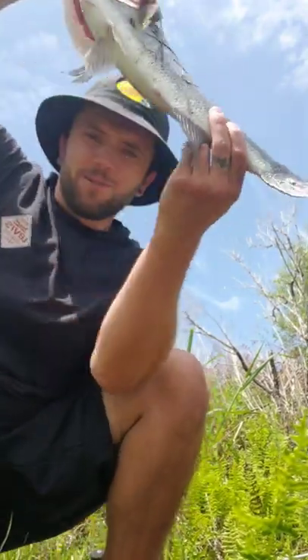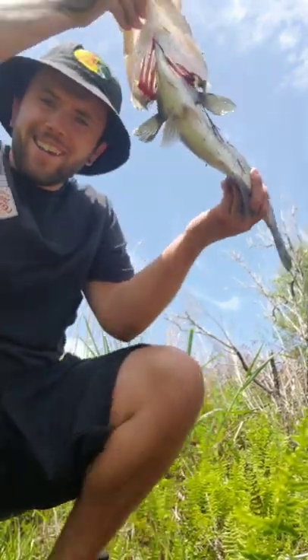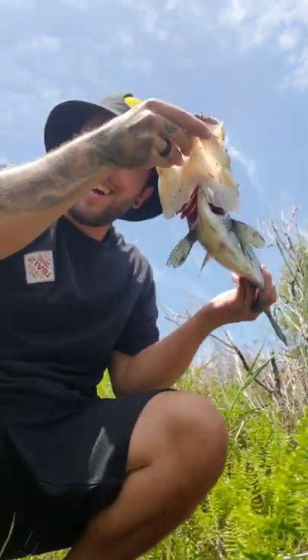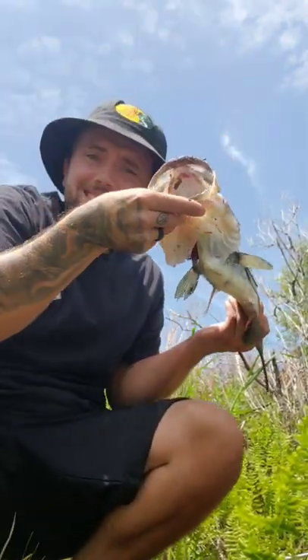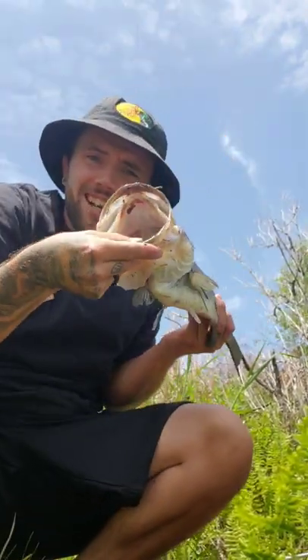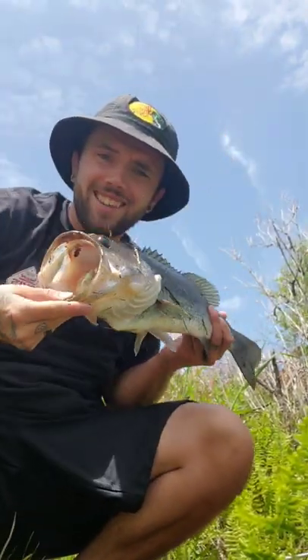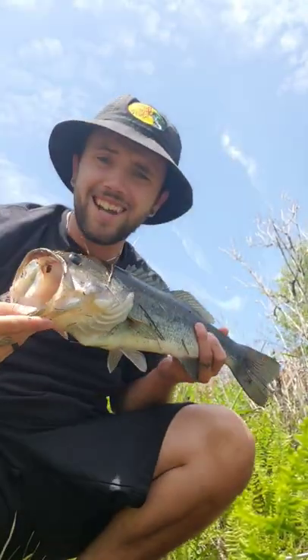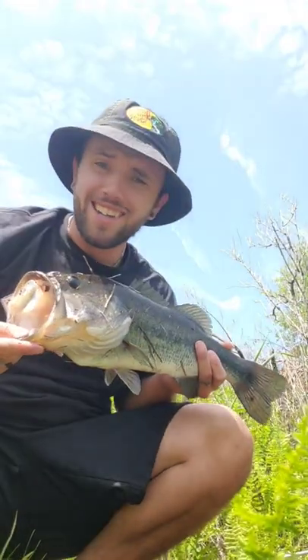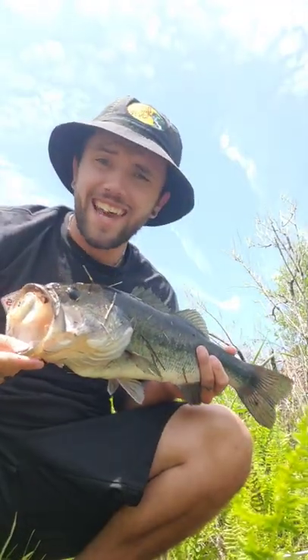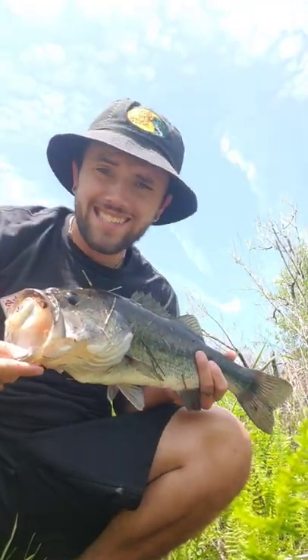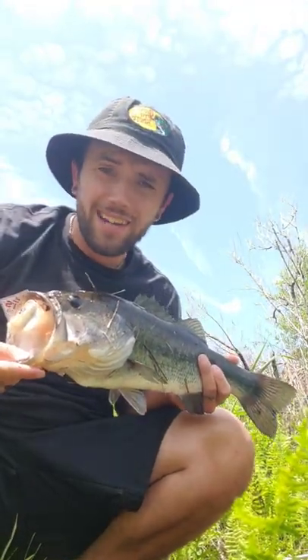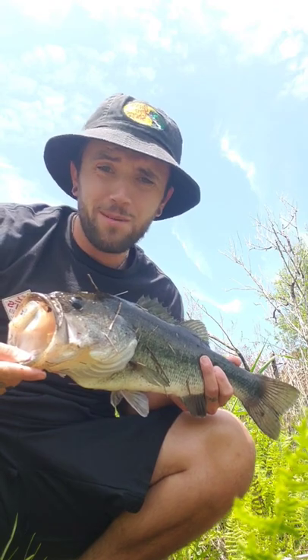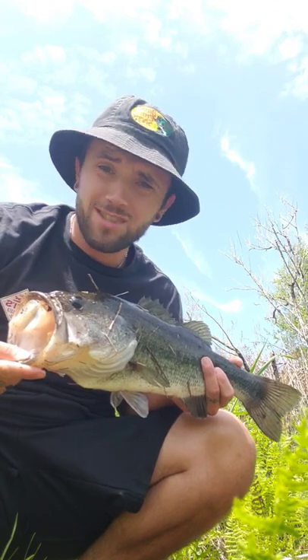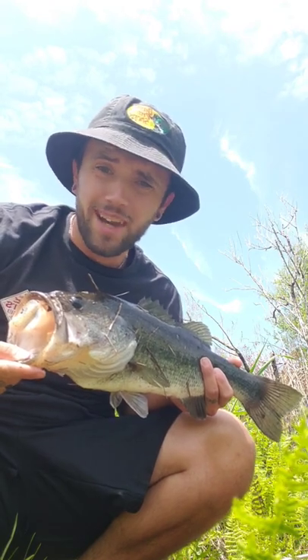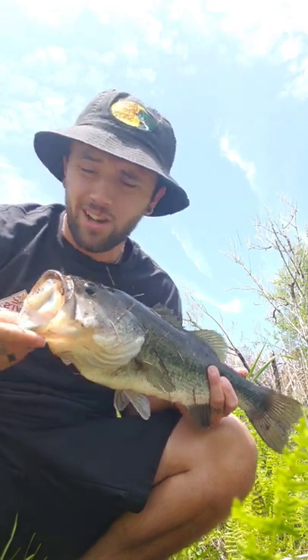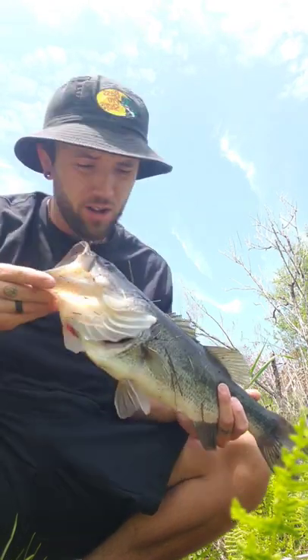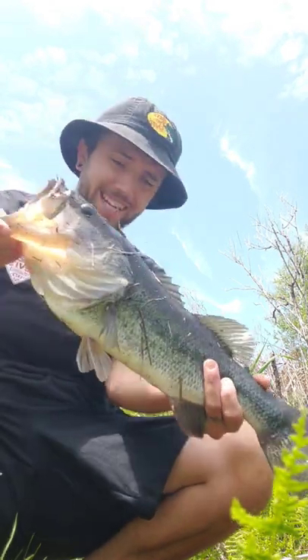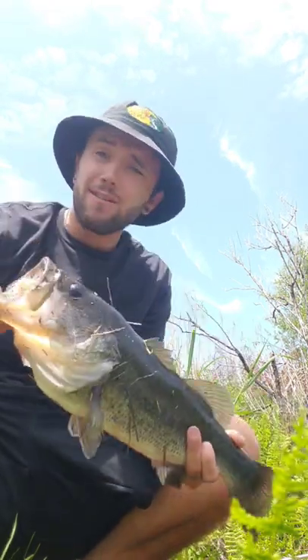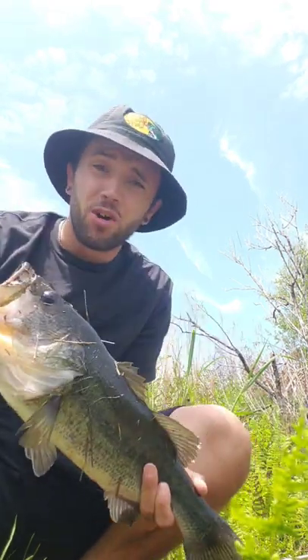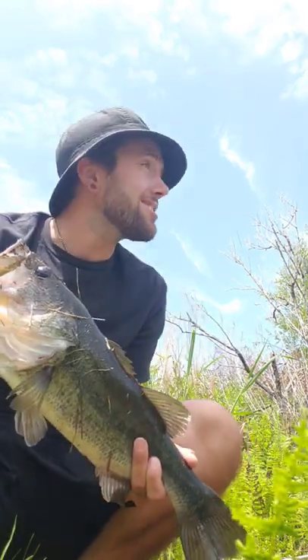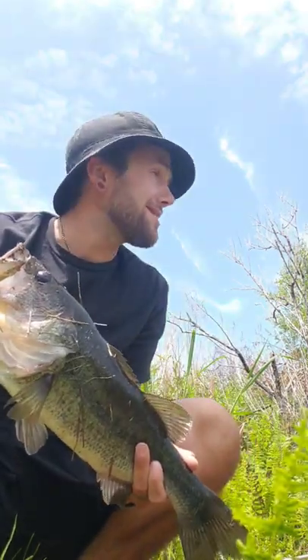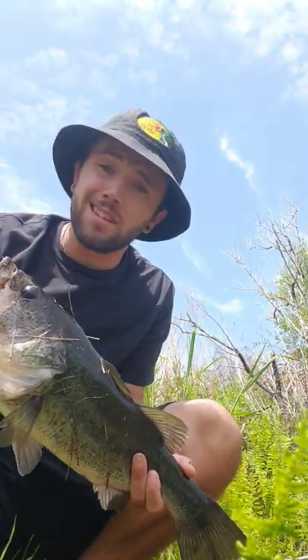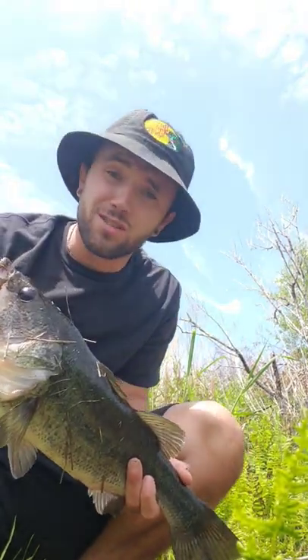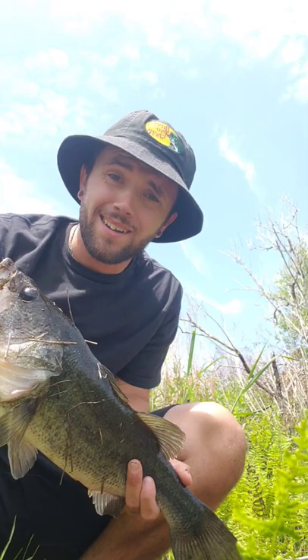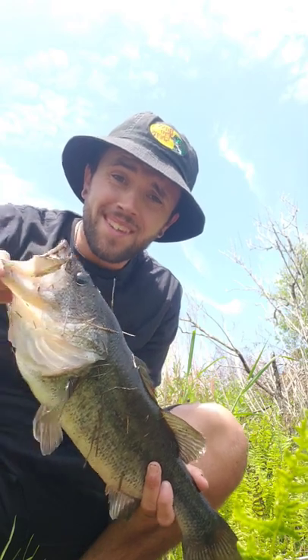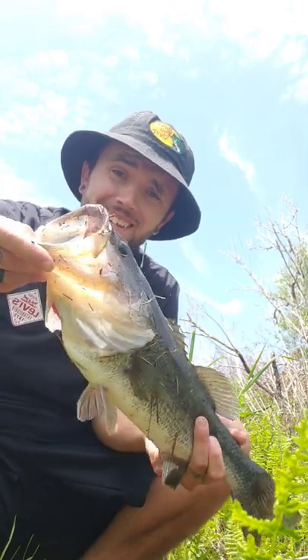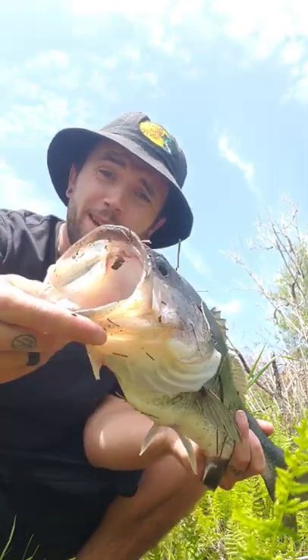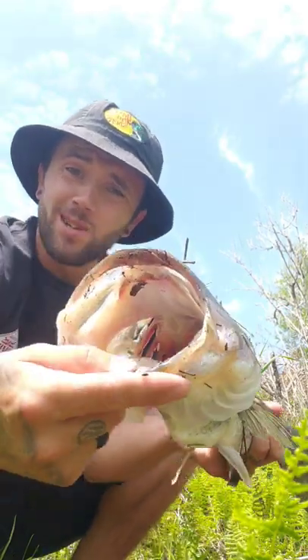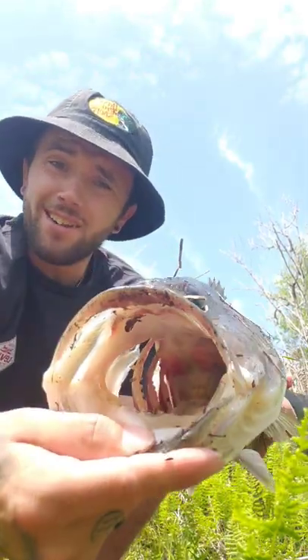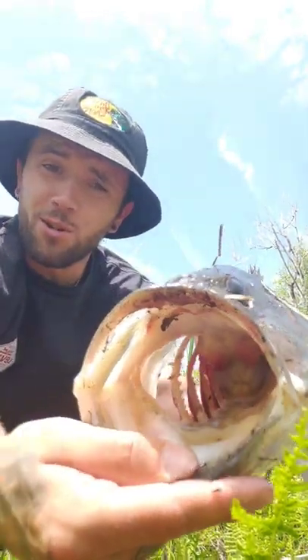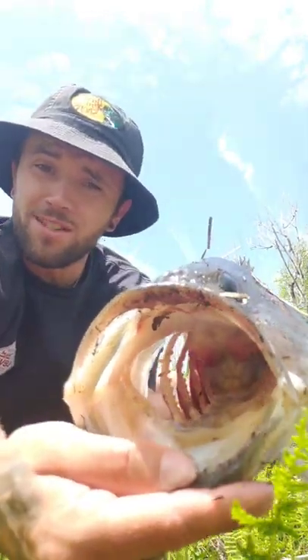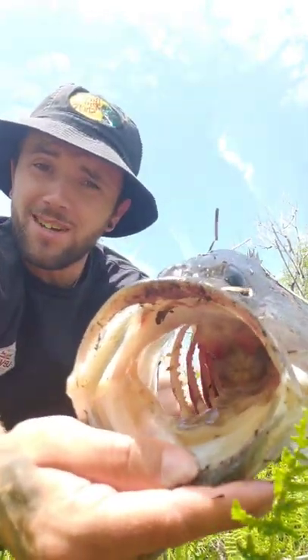Check this out — that is my new personal best largemouth bass. I'm not even filming, I just stopped at this little spot that I've been looking at on Google Earth for some time.